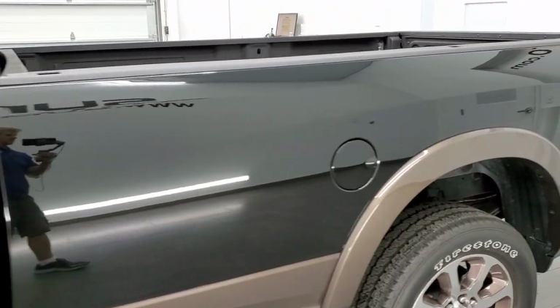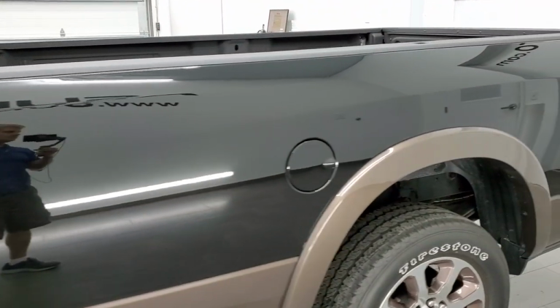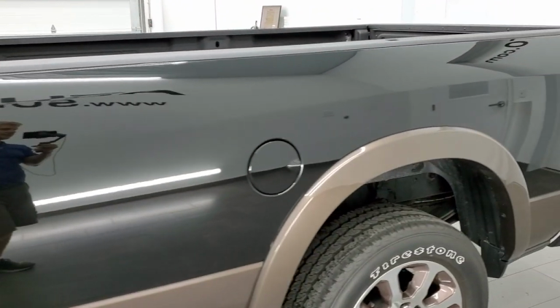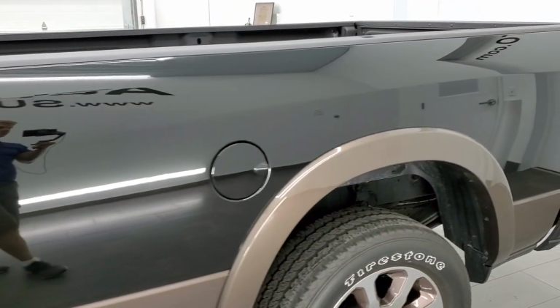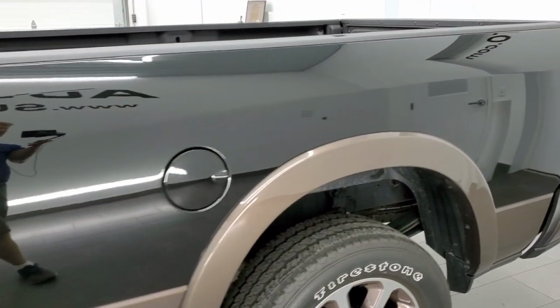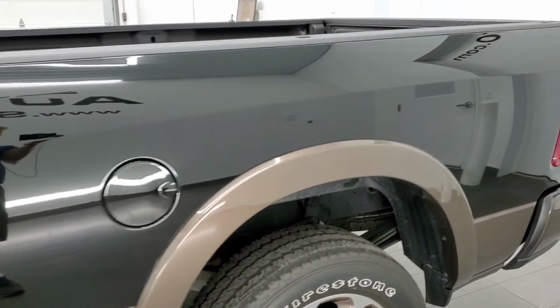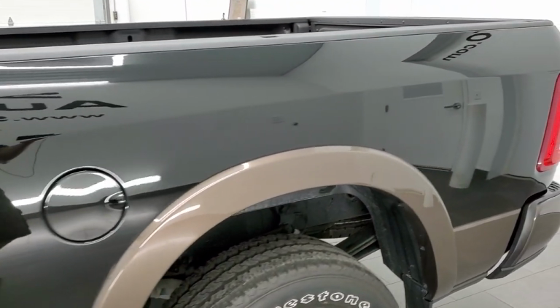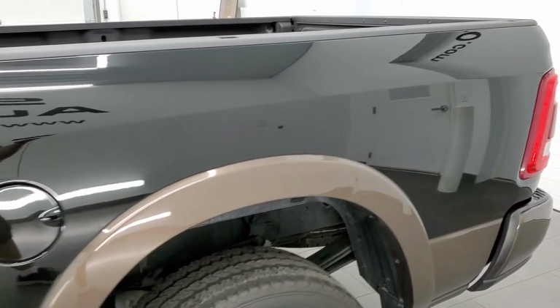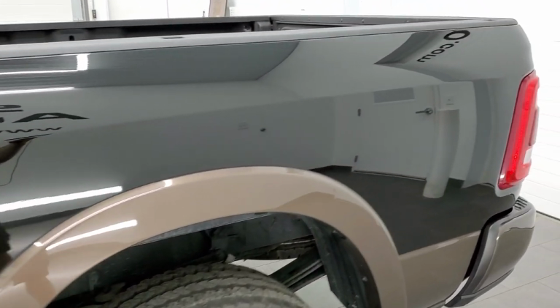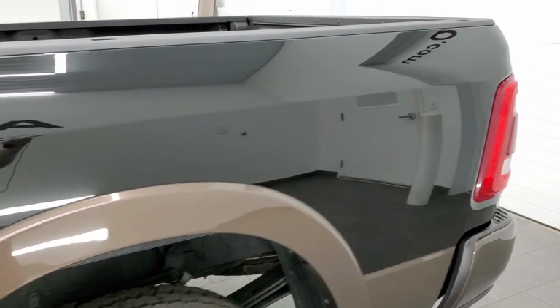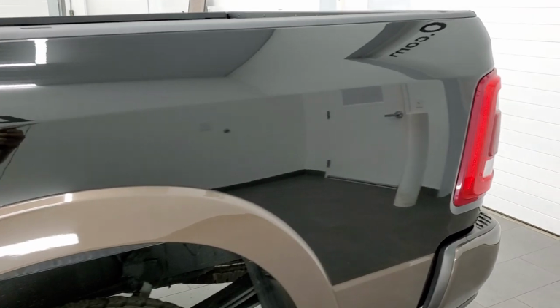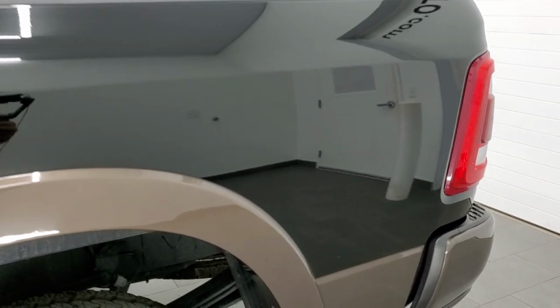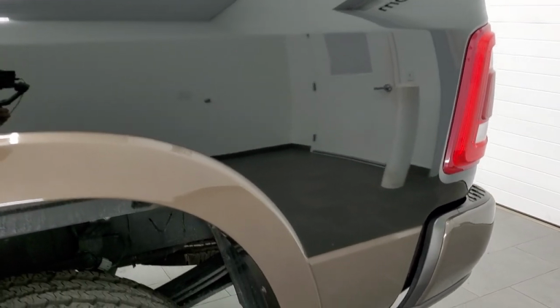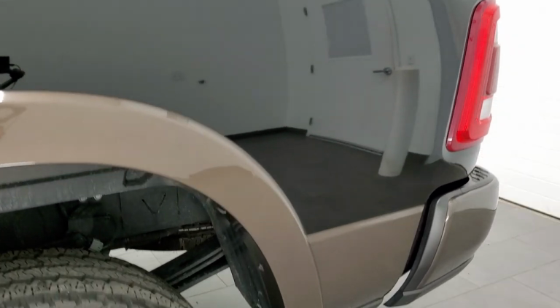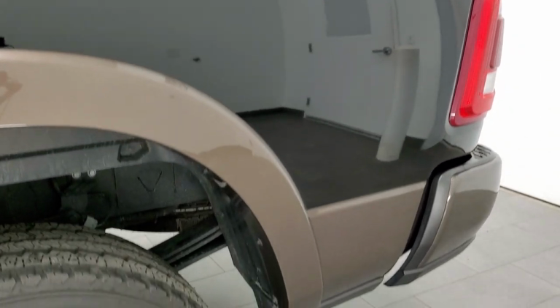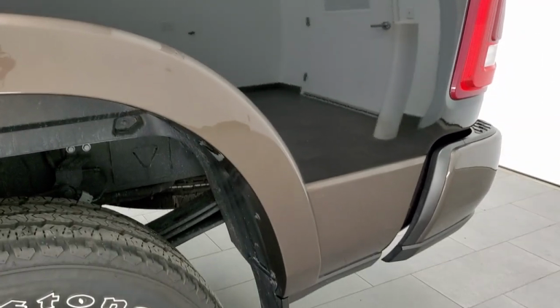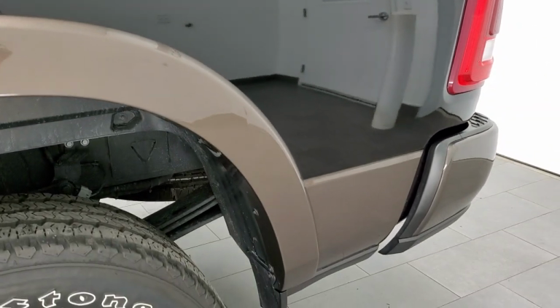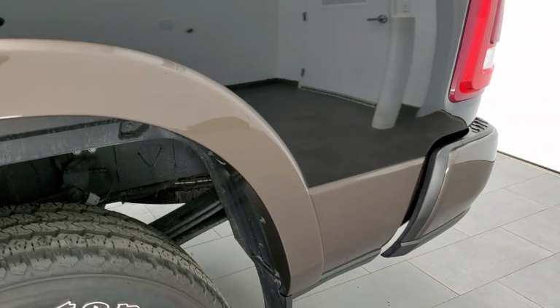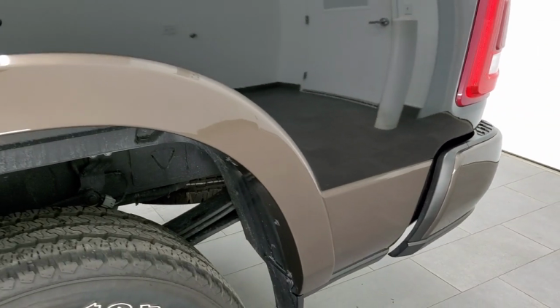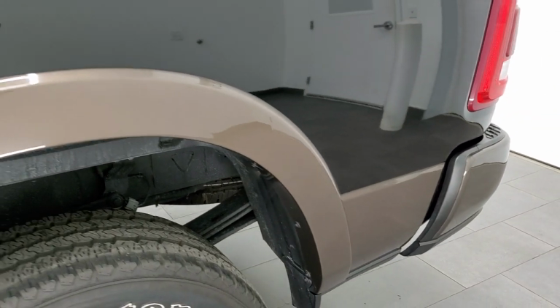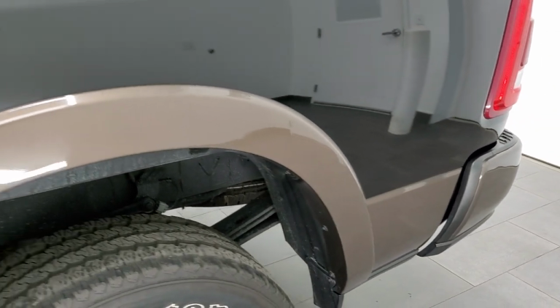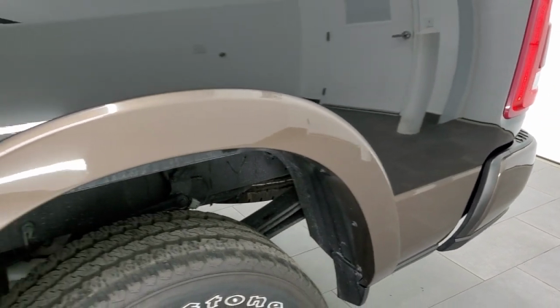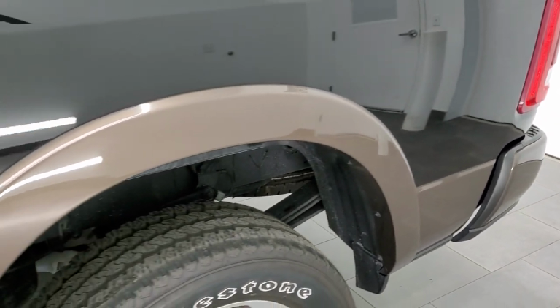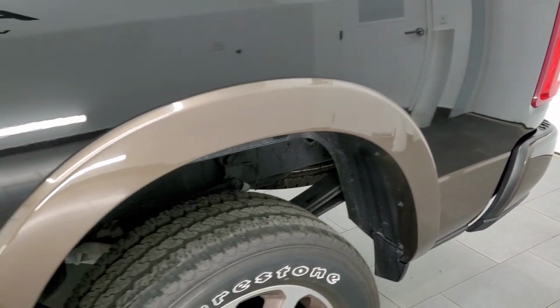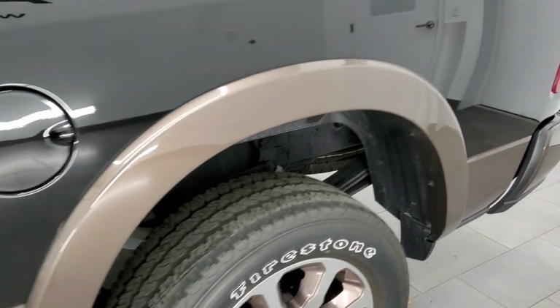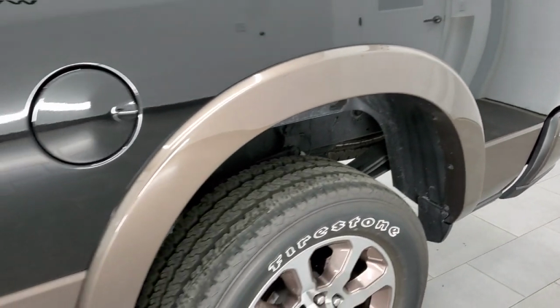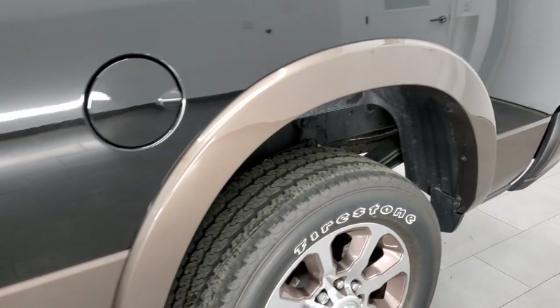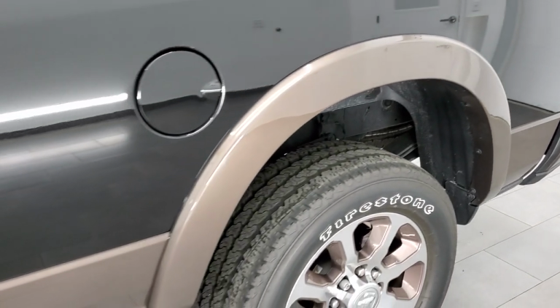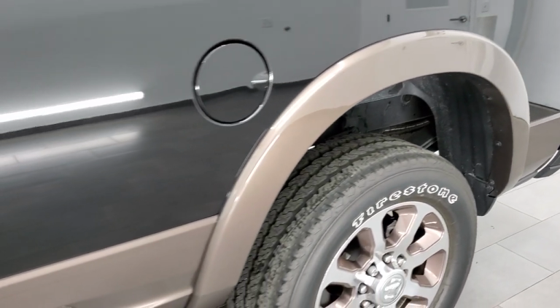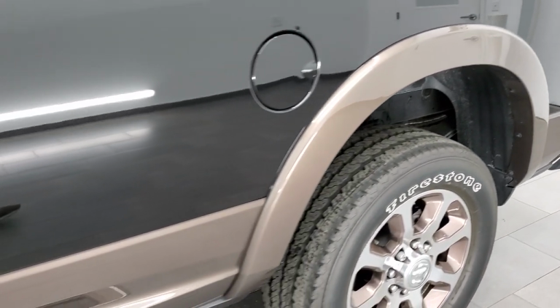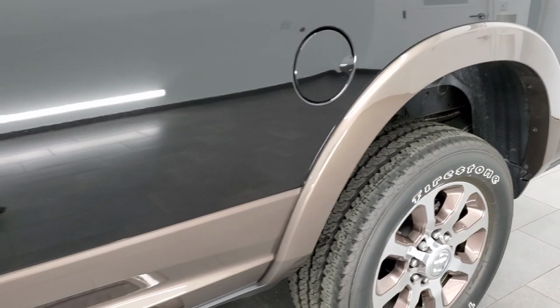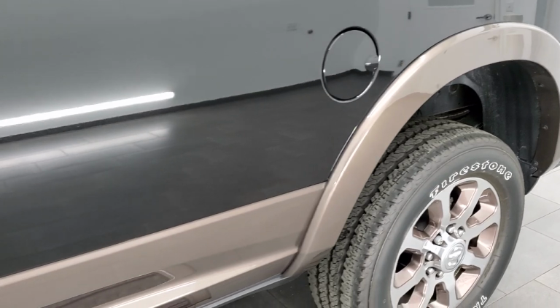This is actually diamond black over walnut brown. It's a two-tone paint scheme, with the walnut brown on the bottom.